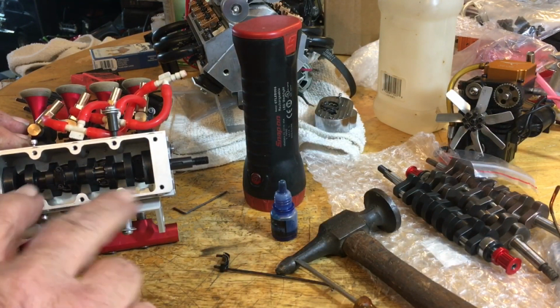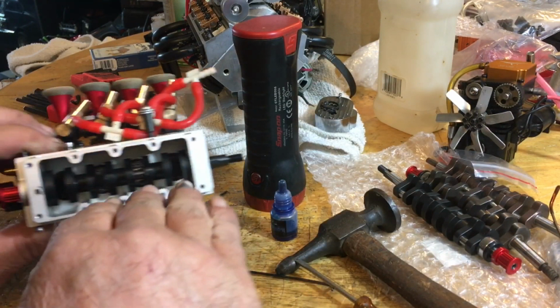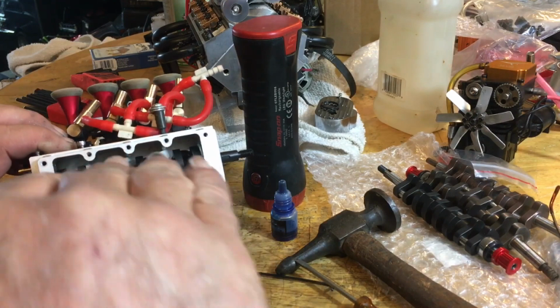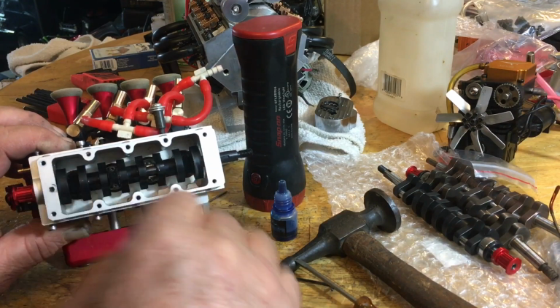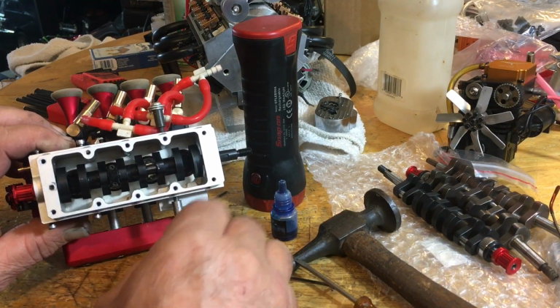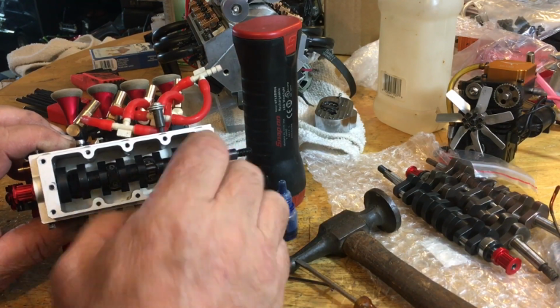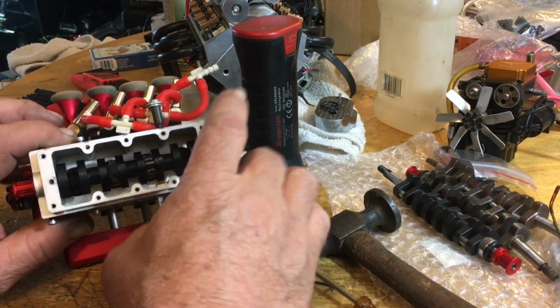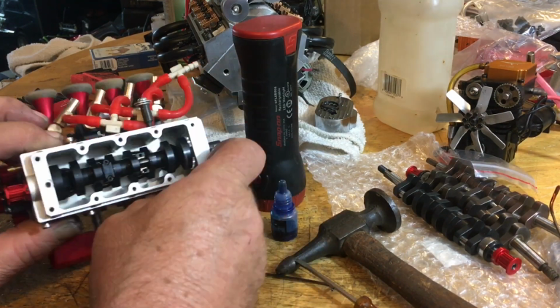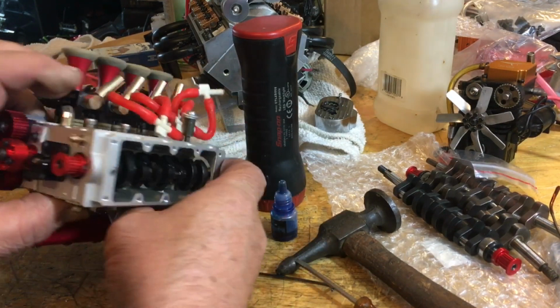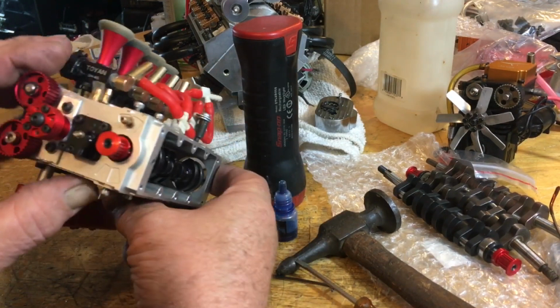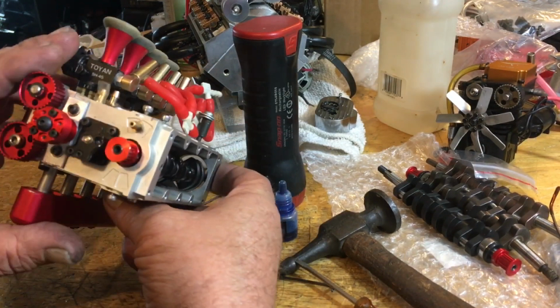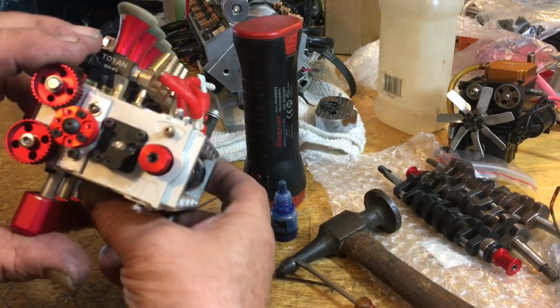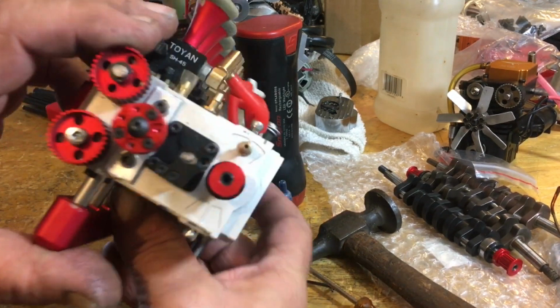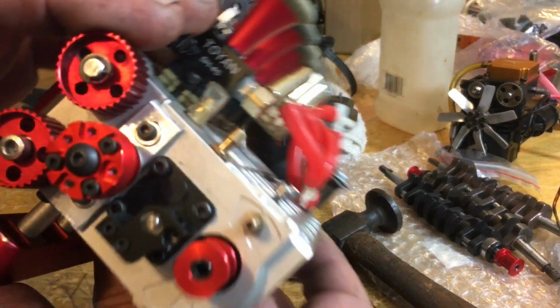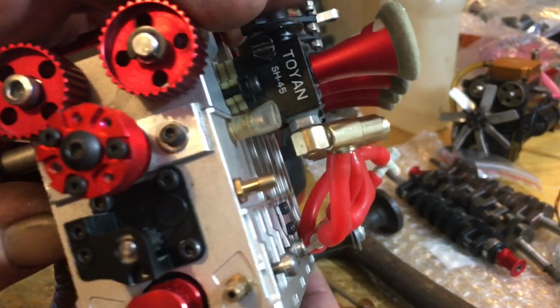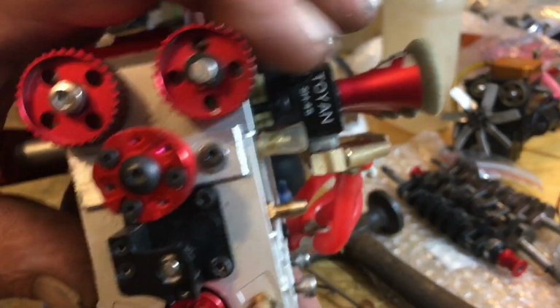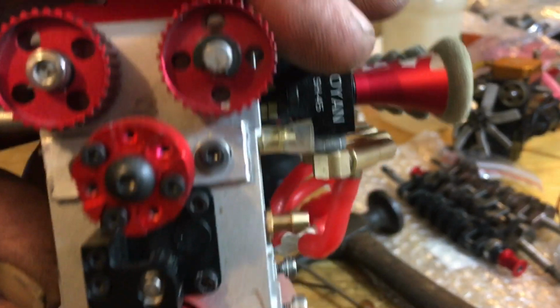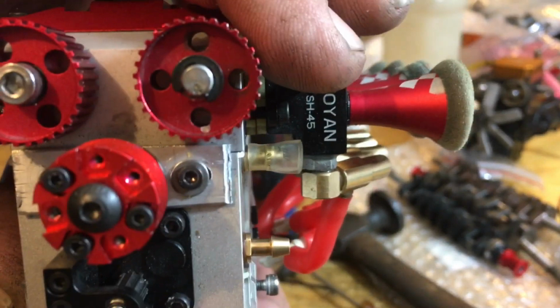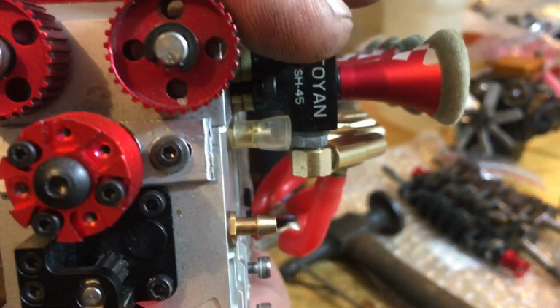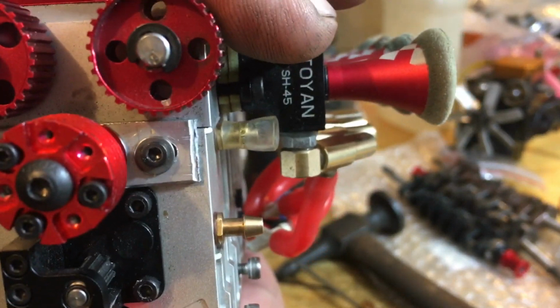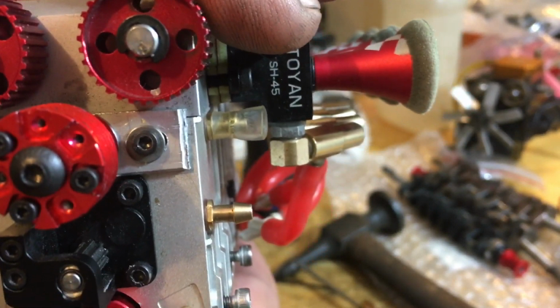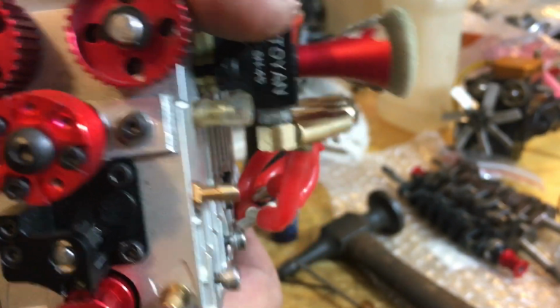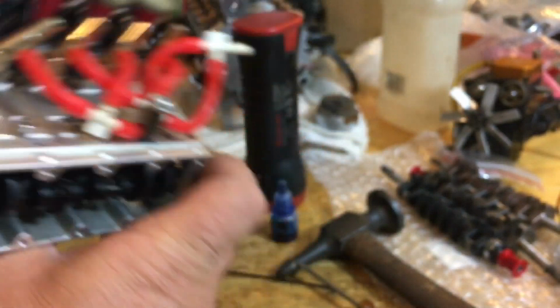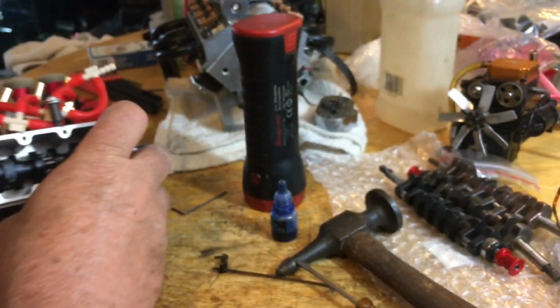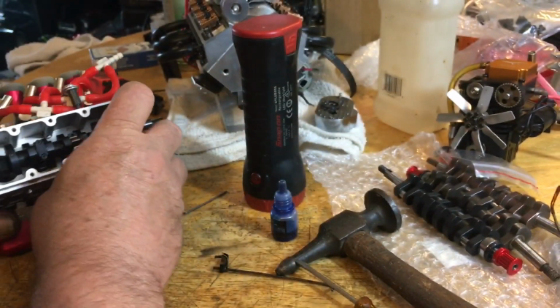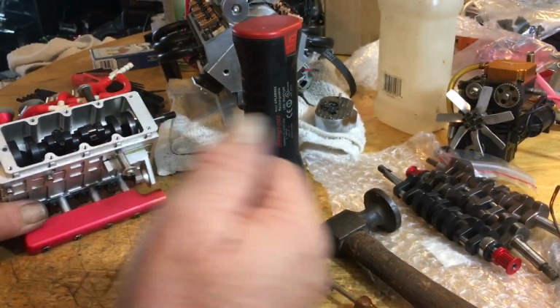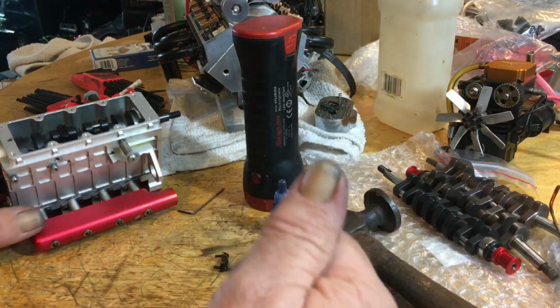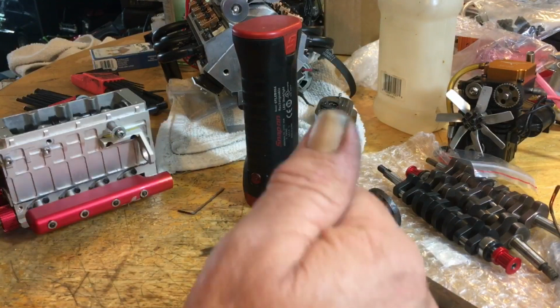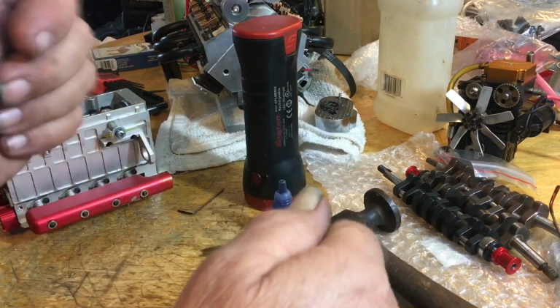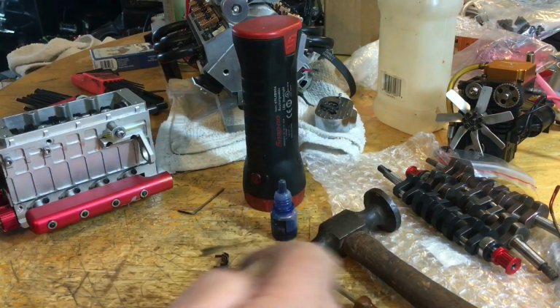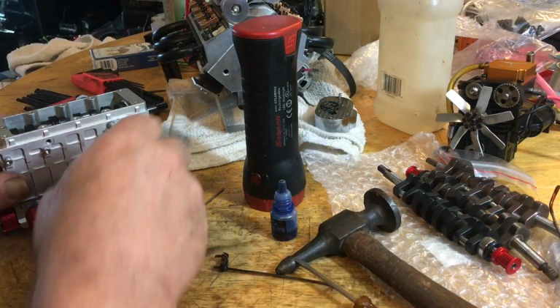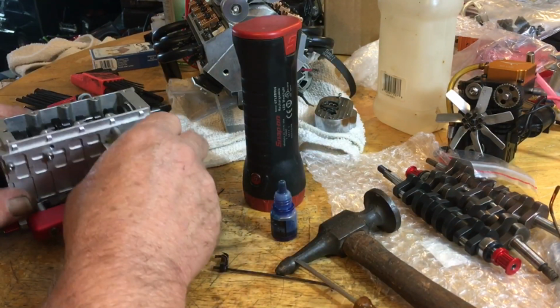Push all your pistons down to the very top of the cylinder head. Make sure your timing mark is still pointed down like so, because it's gonna move your valves up and down.